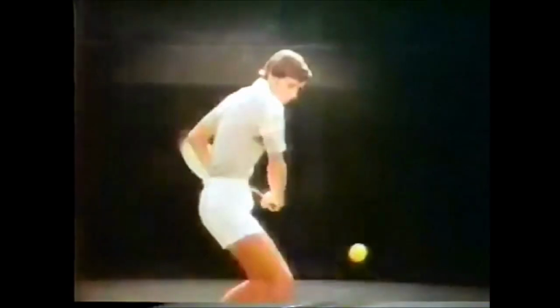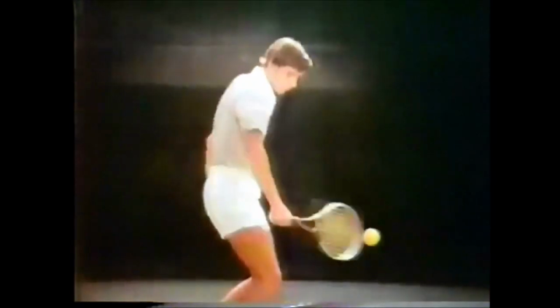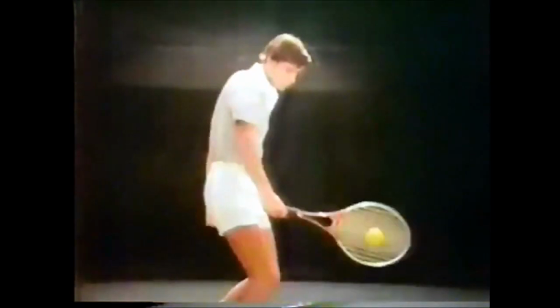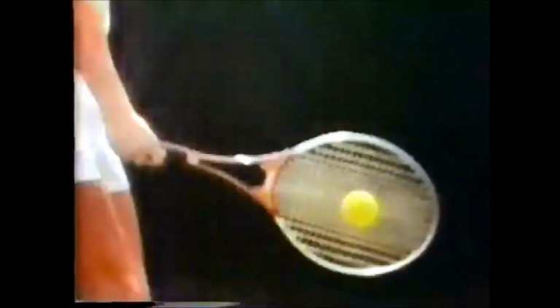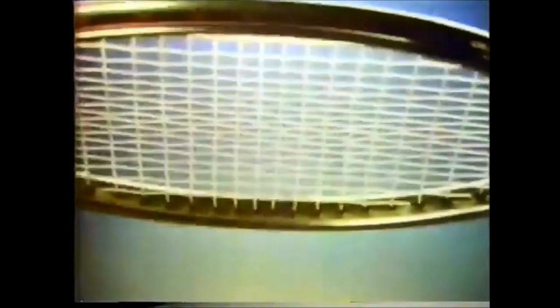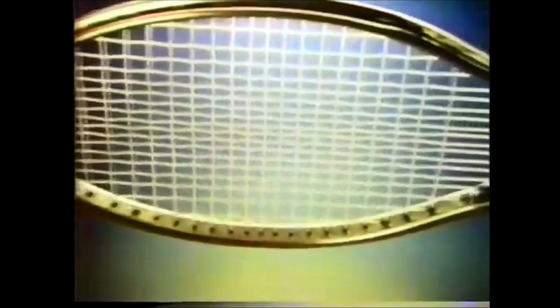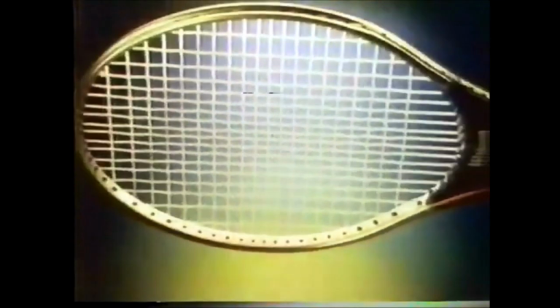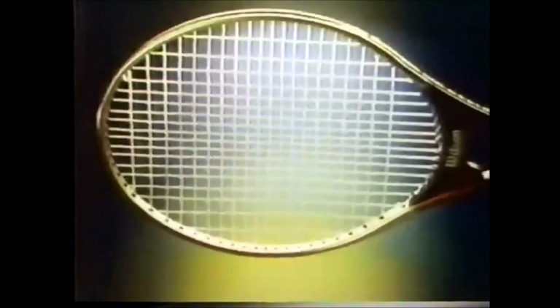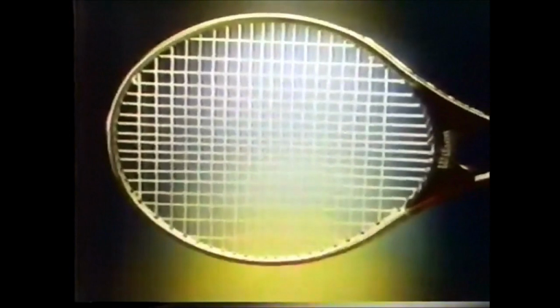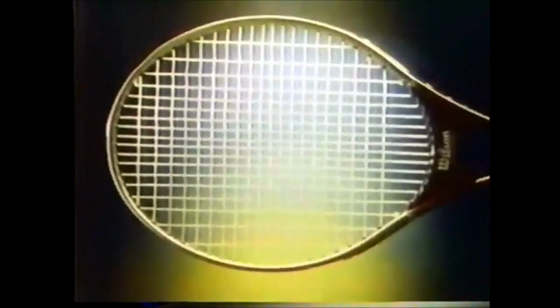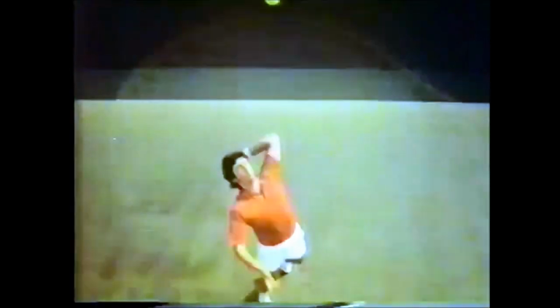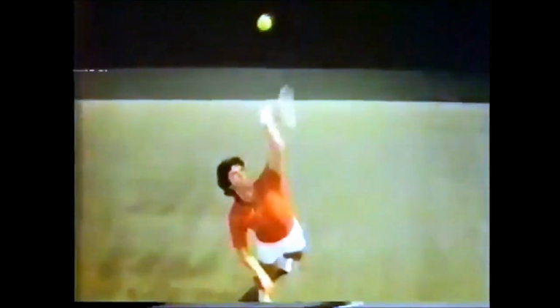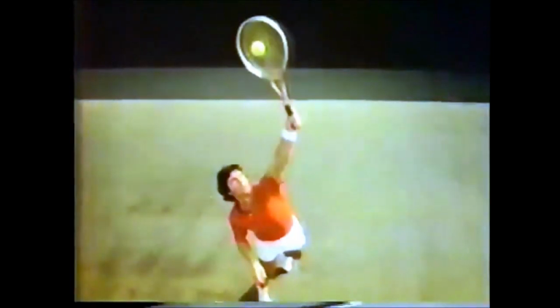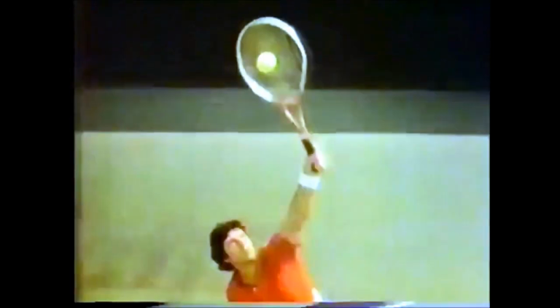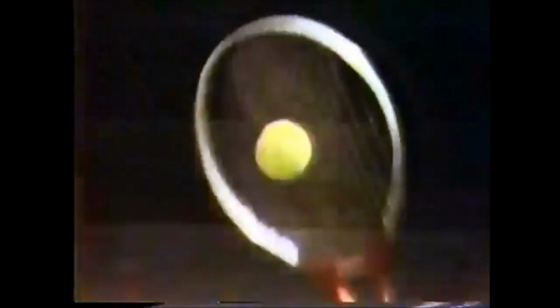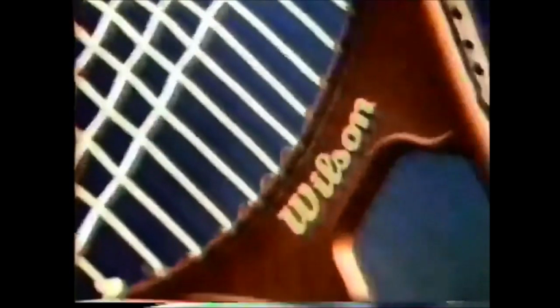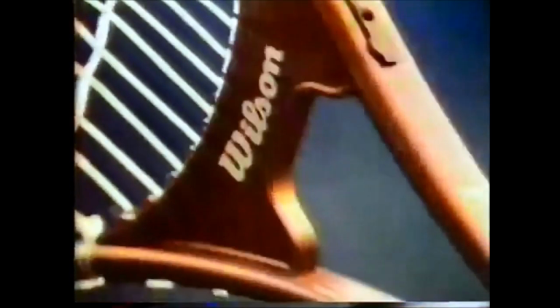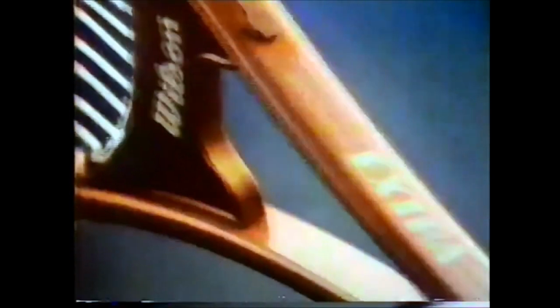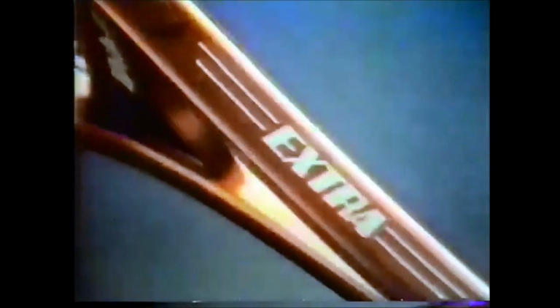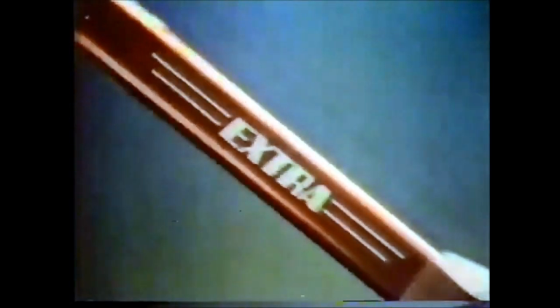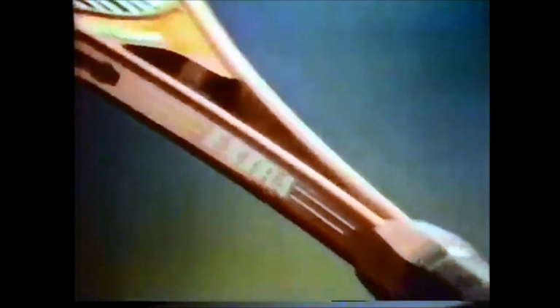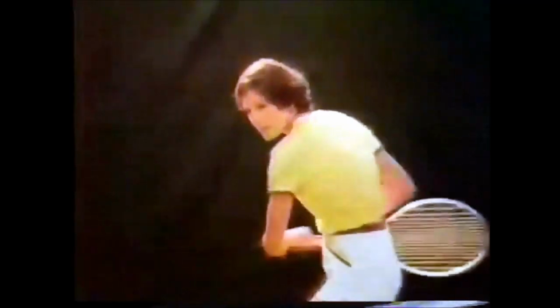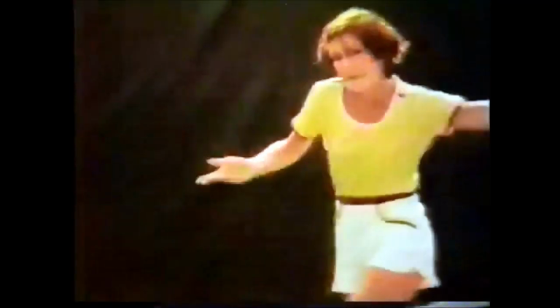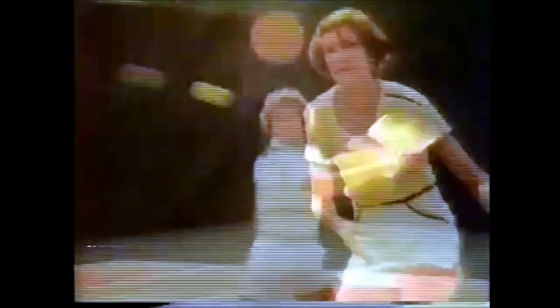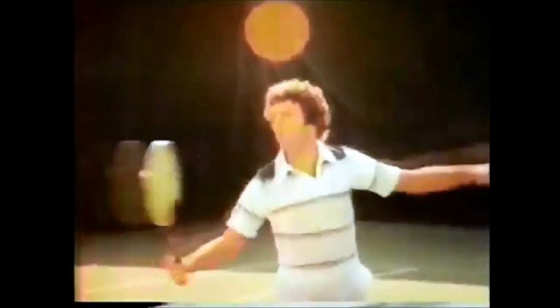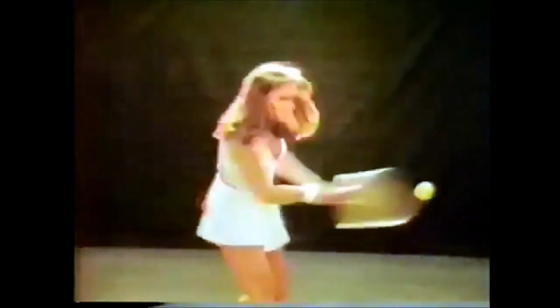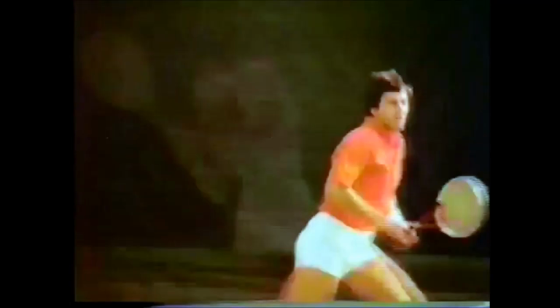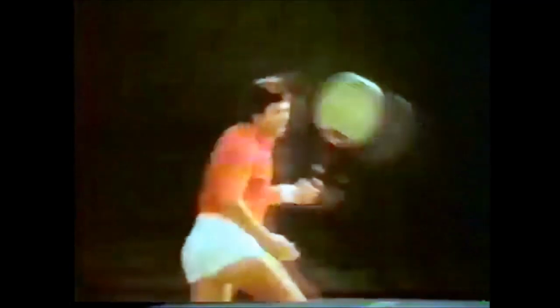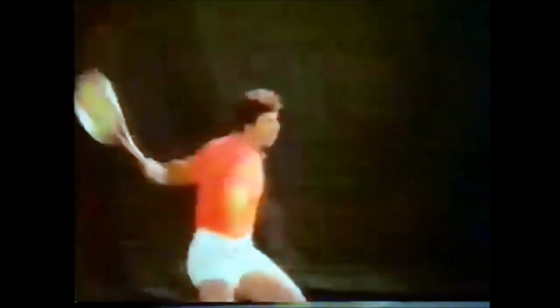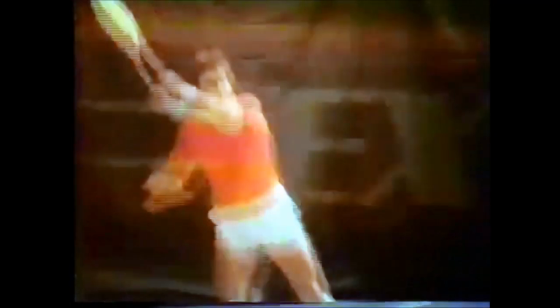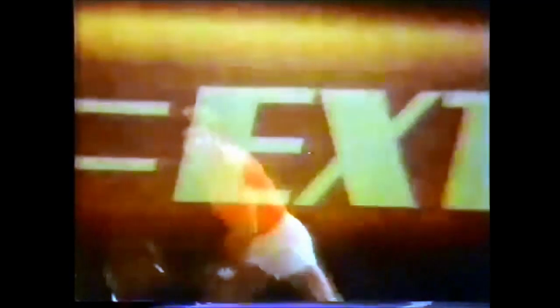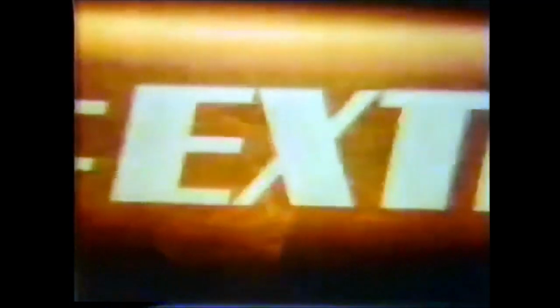It plays big with a denser string pattern for solid control. It plays big with a stiffer aluminum frame for extraordinary power. No other large head racket is bigger or plays bigger.